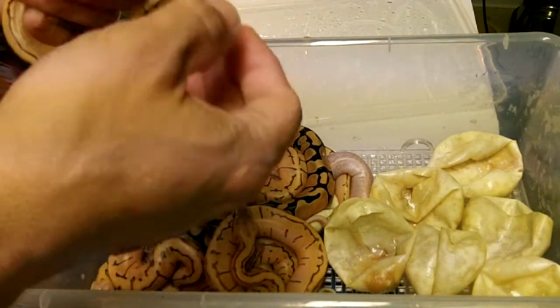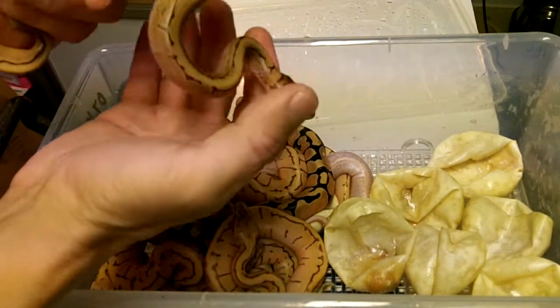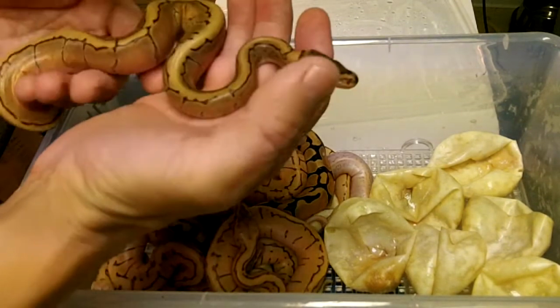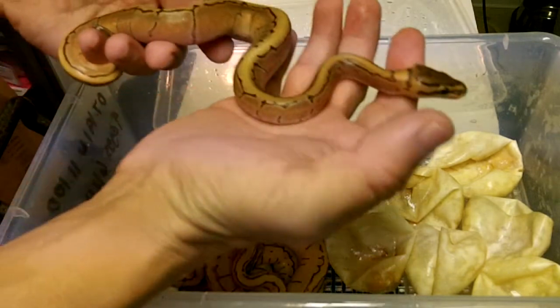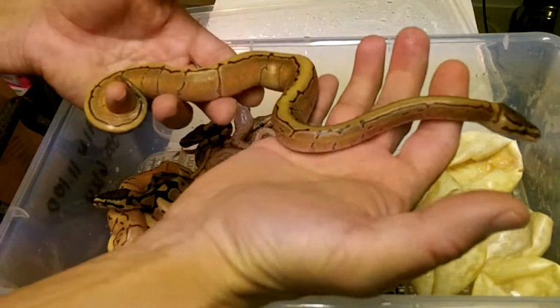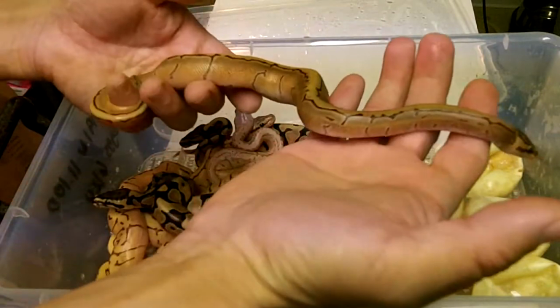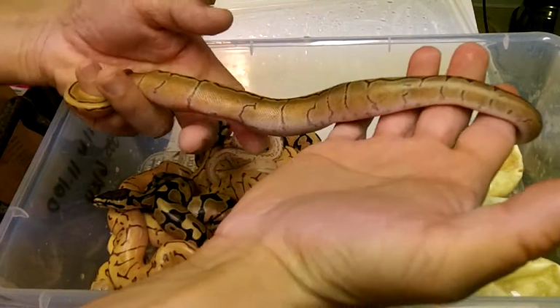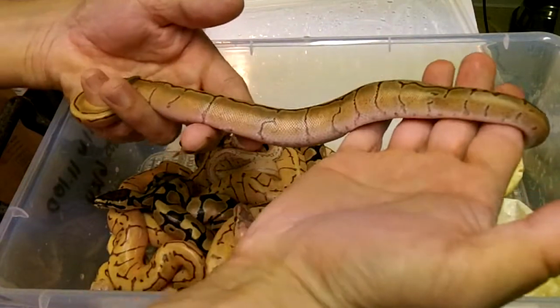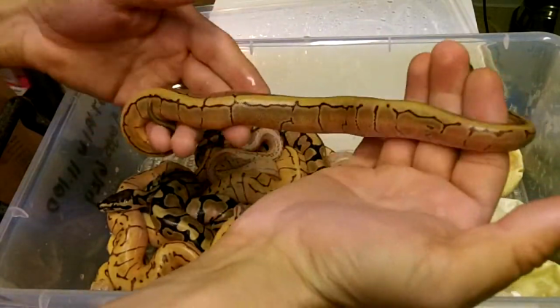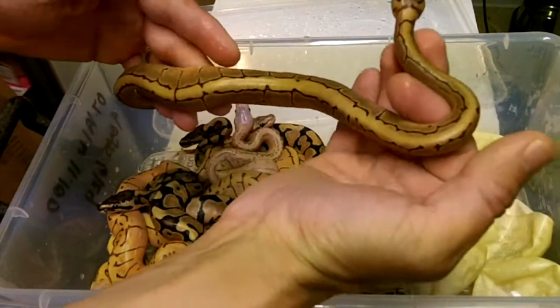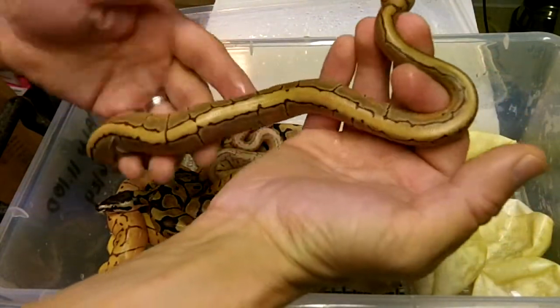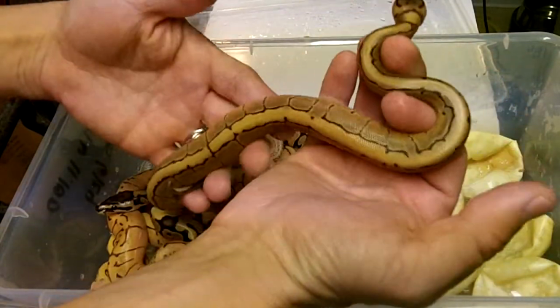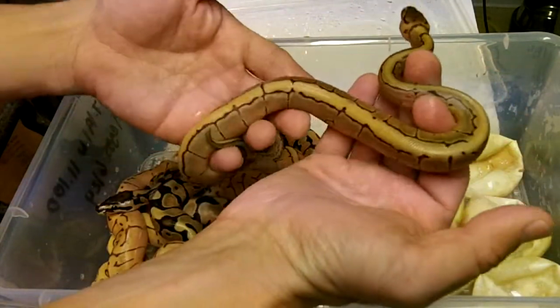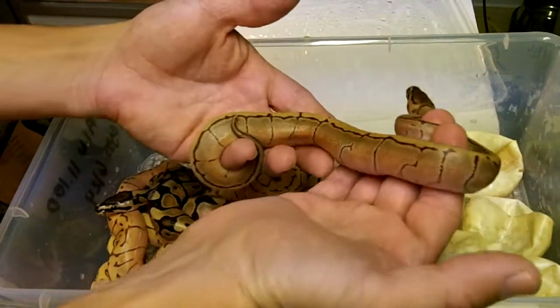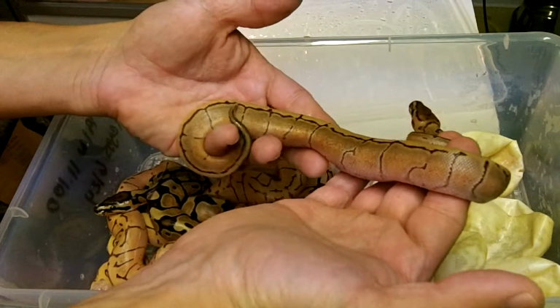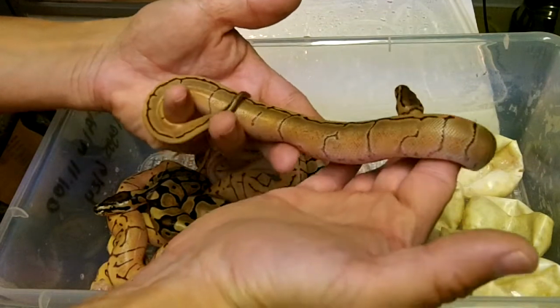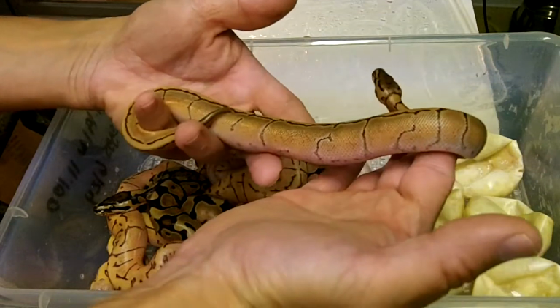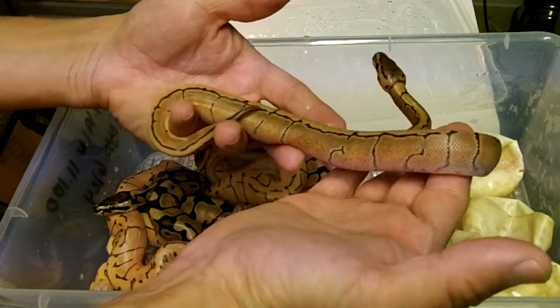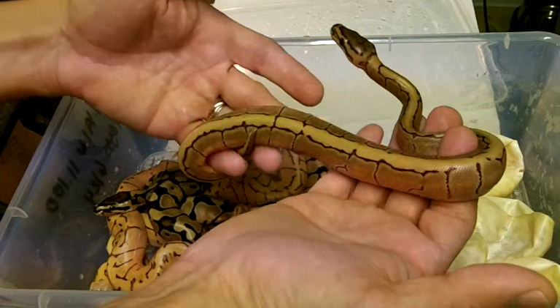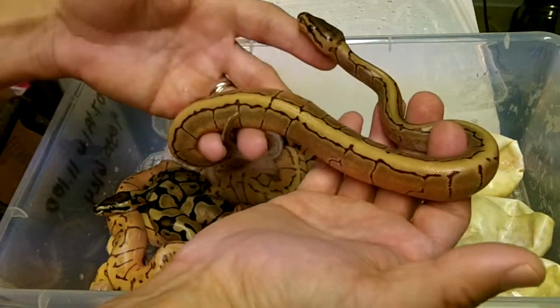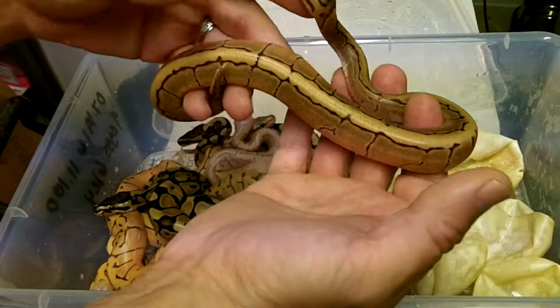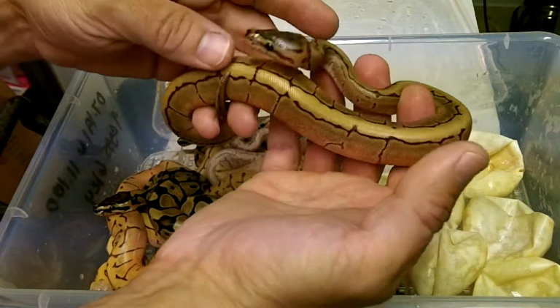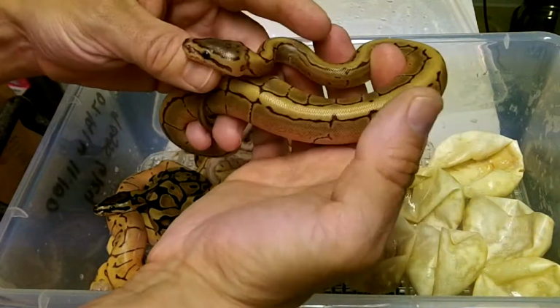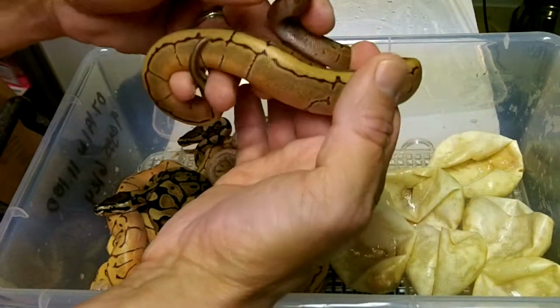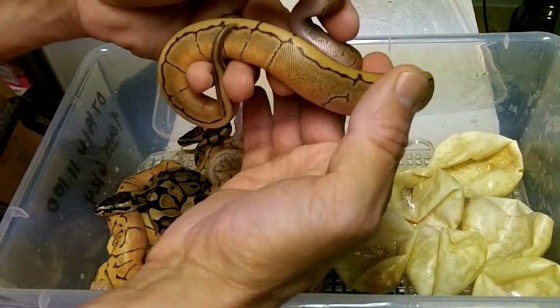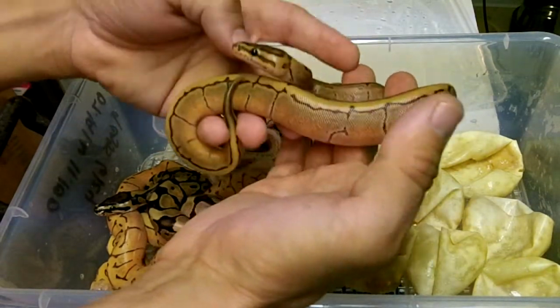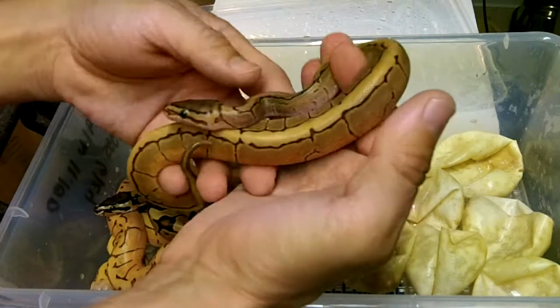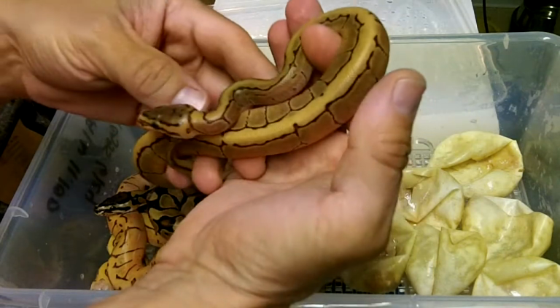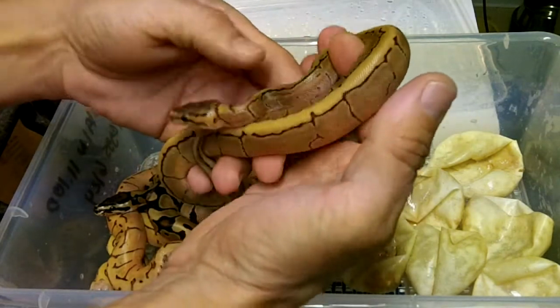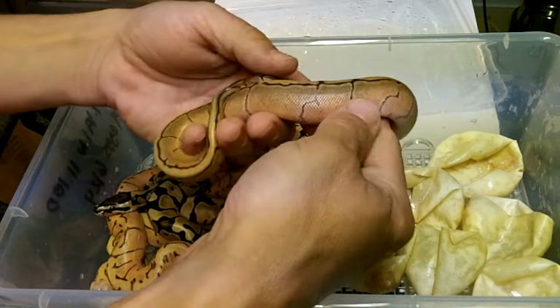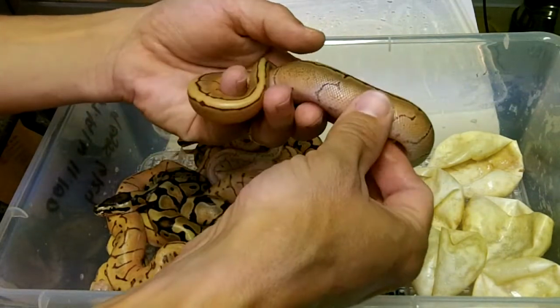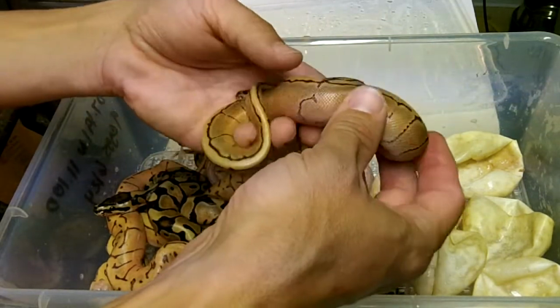Obviously everything in this clutch is going to be Enchi because it's from a Pastel Super Enchi. Look at that awesome pin Enchi right there. Beautiful.